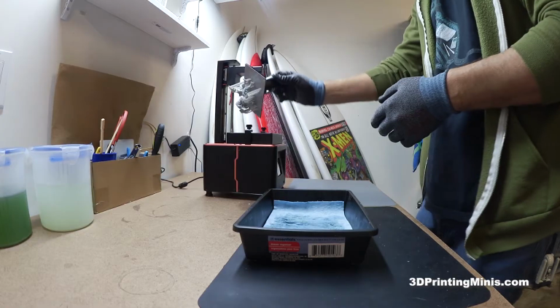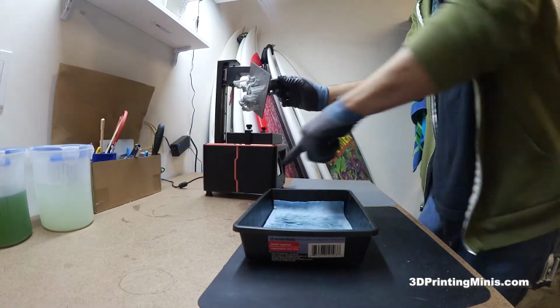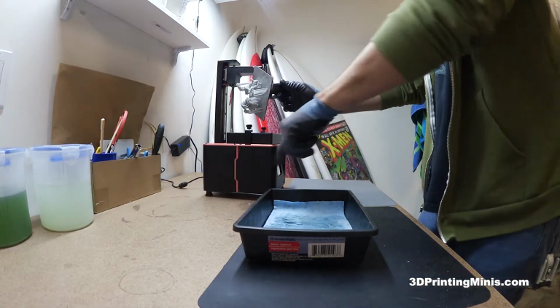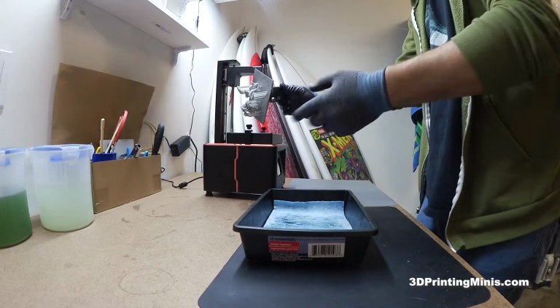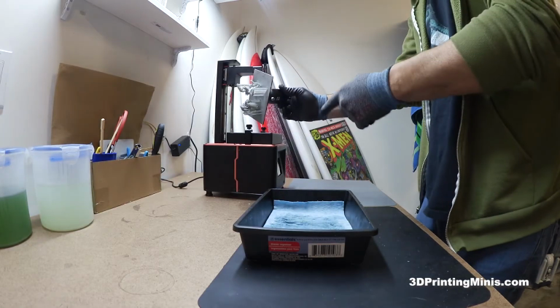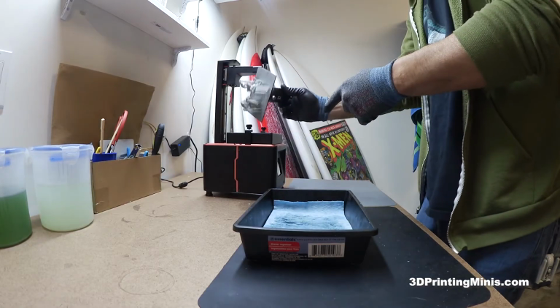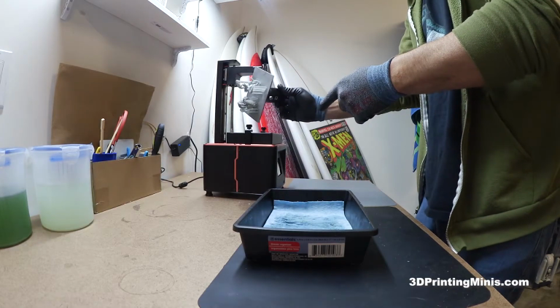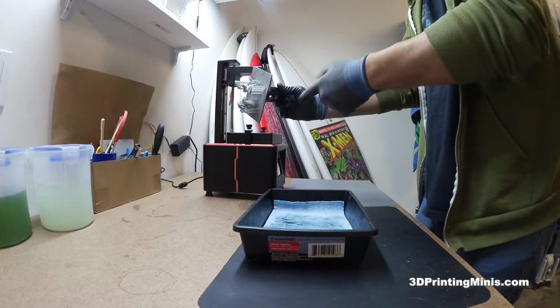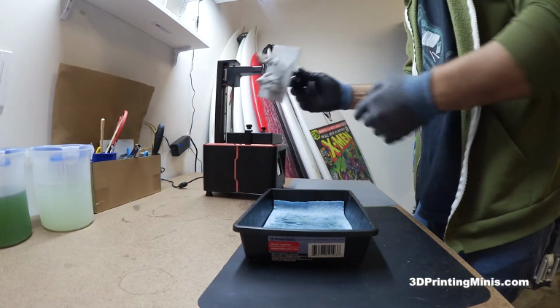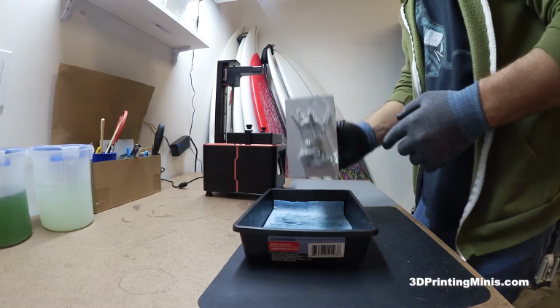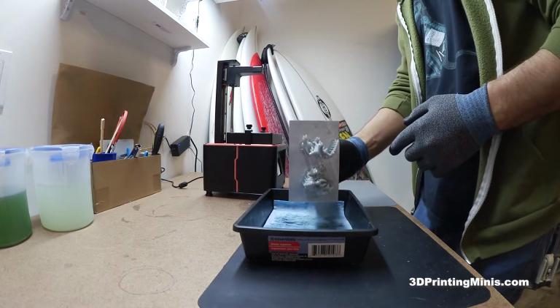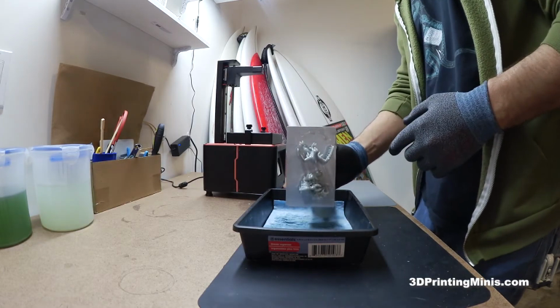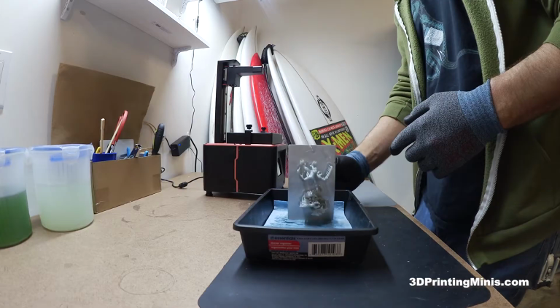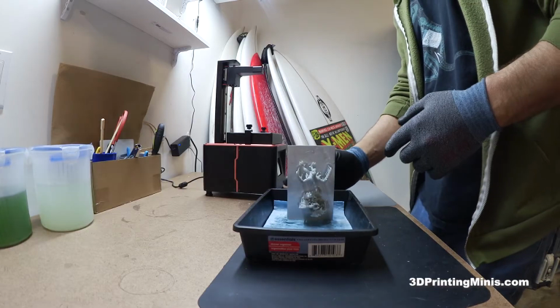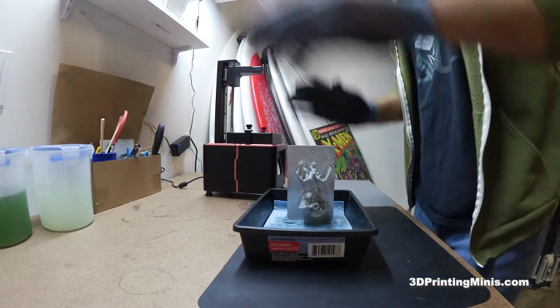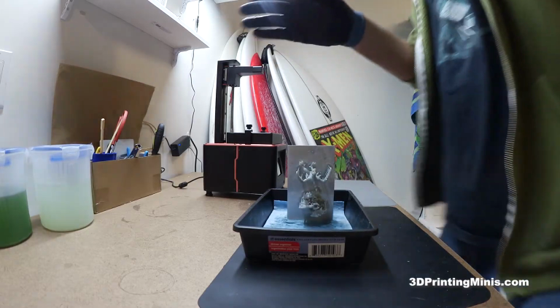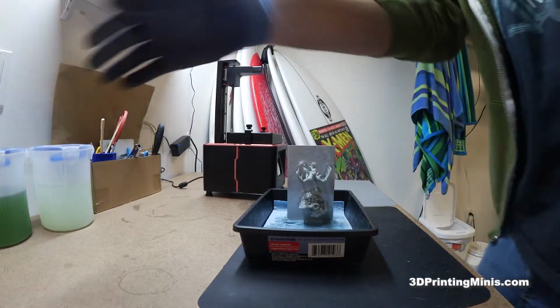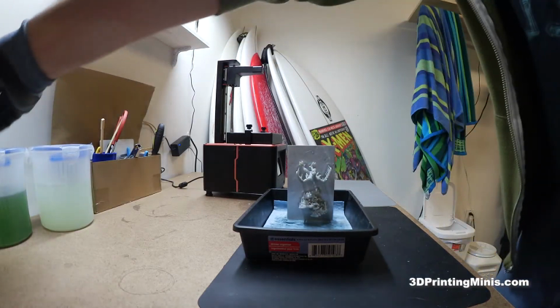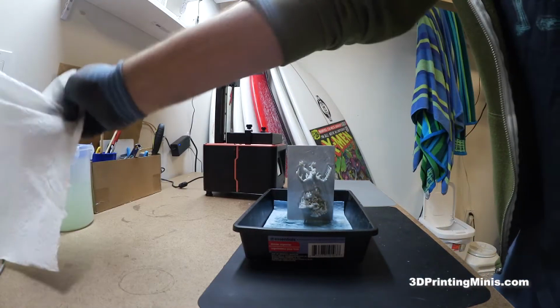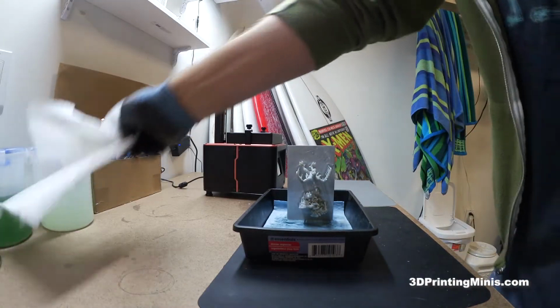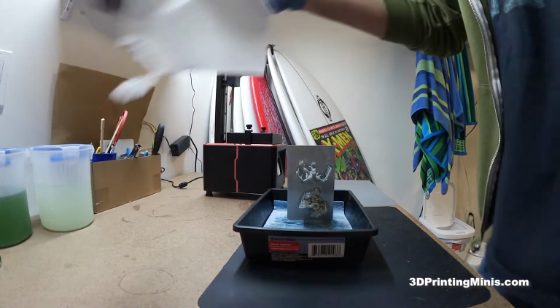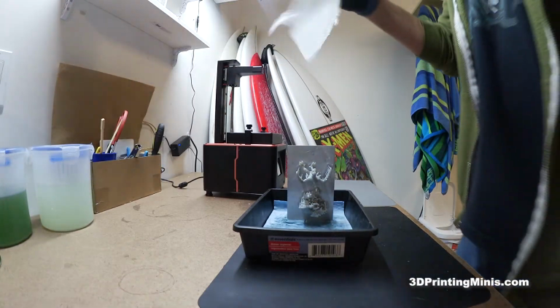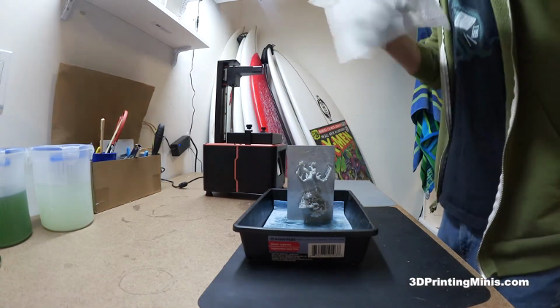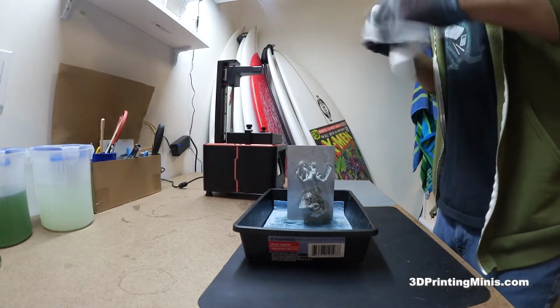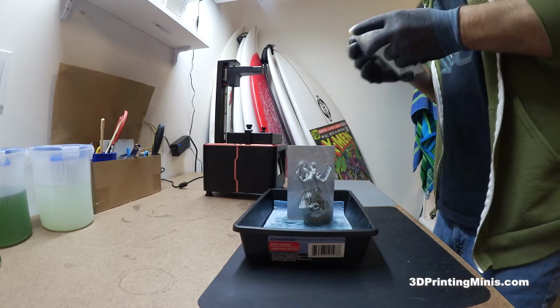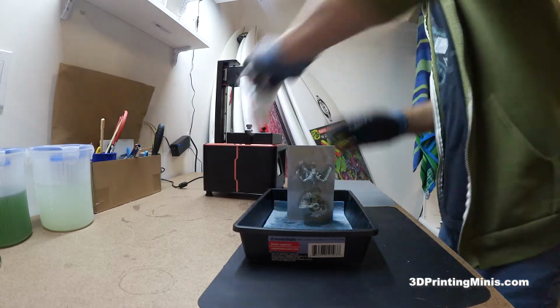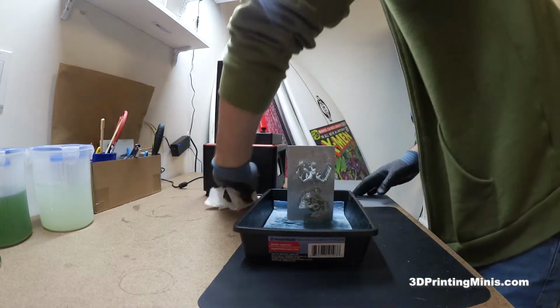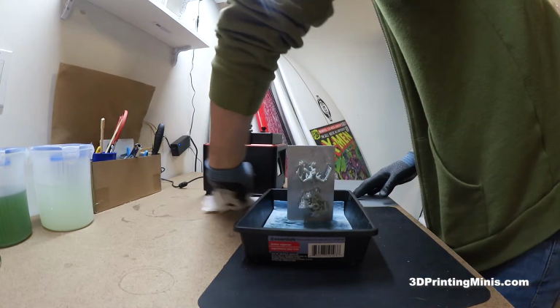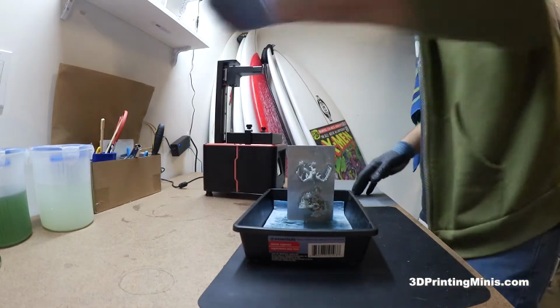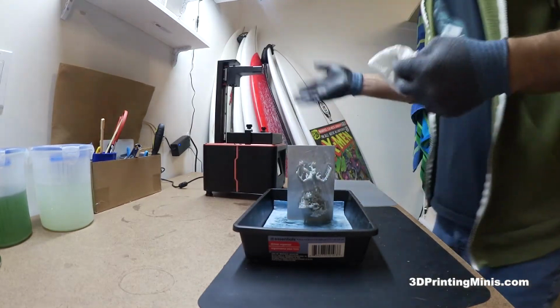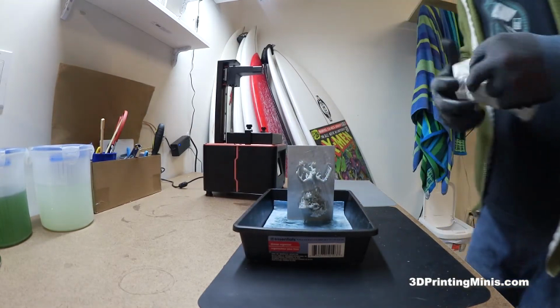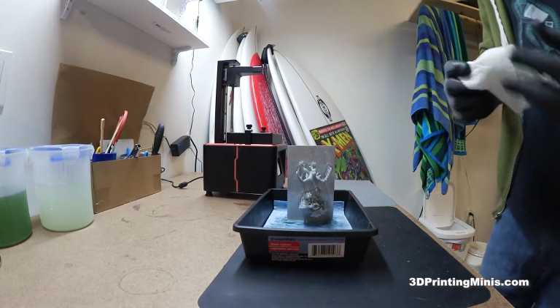When I take it off, I gently — one drop came off, just one drop. Give it a little shake and it usually is okay. I'll set it here. You always want paper towels on hand for your mistakes.